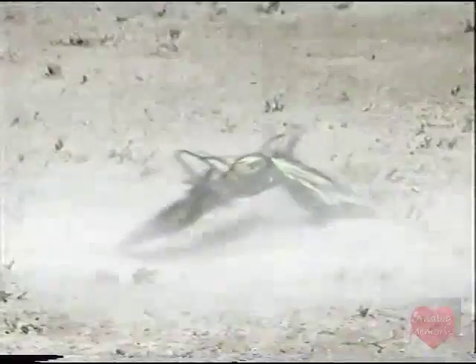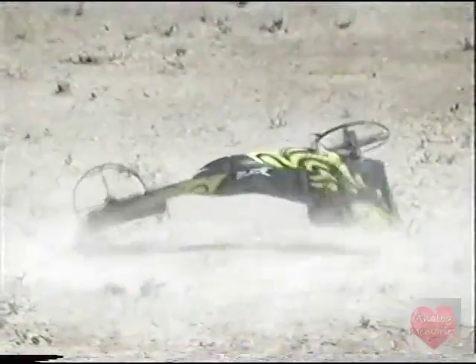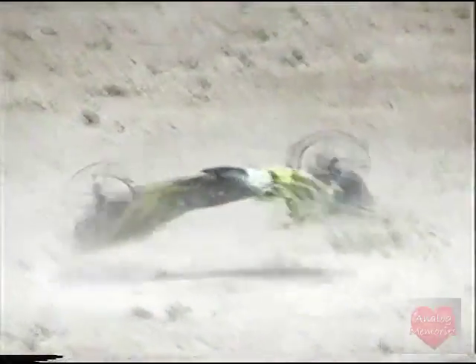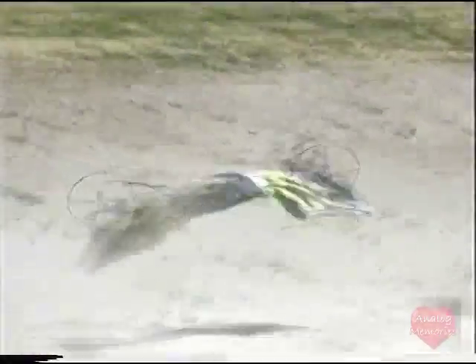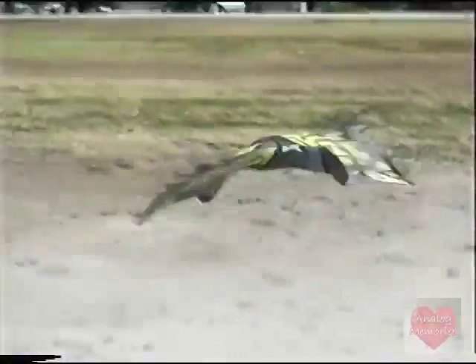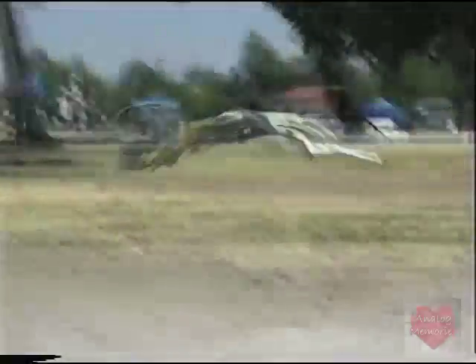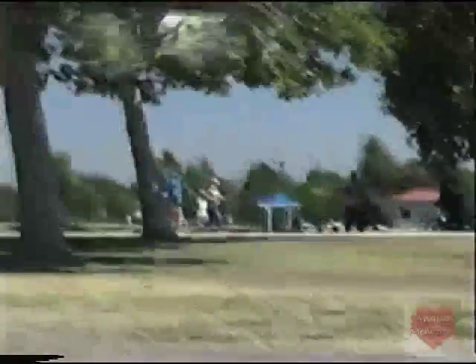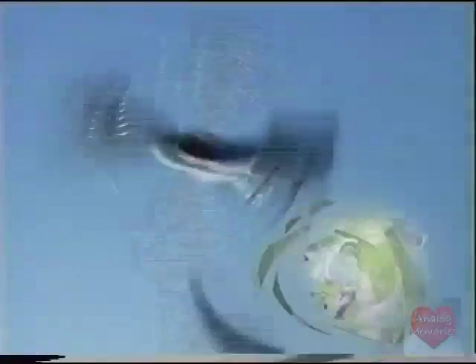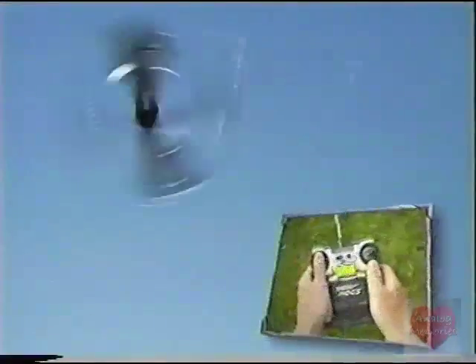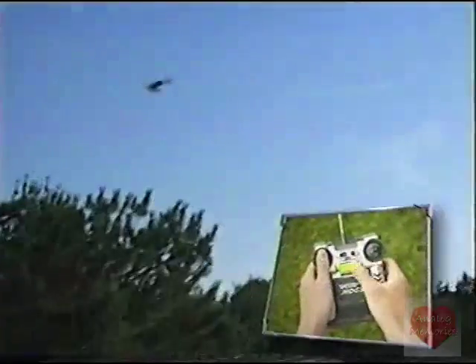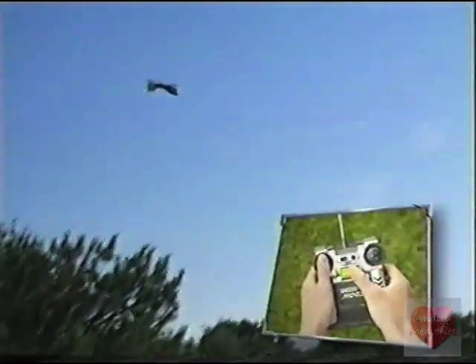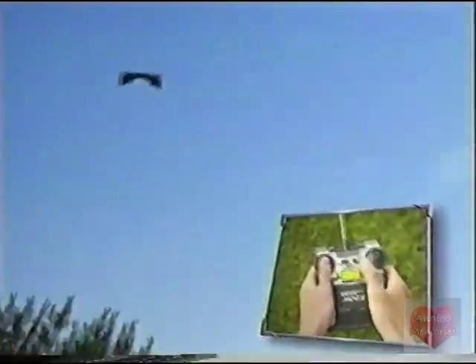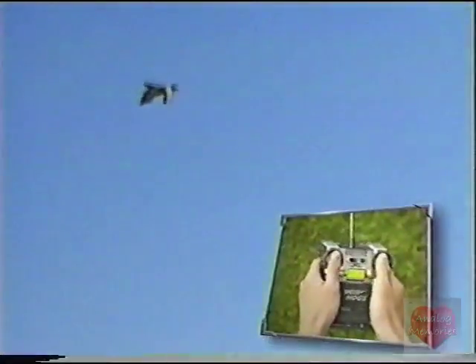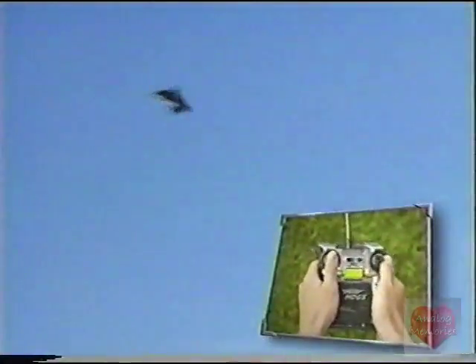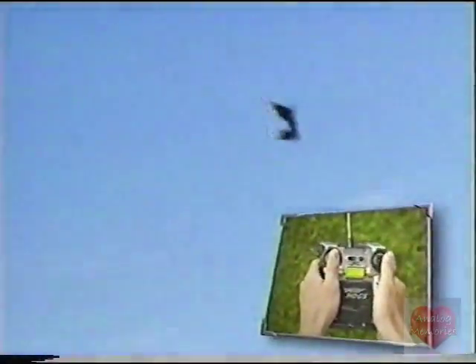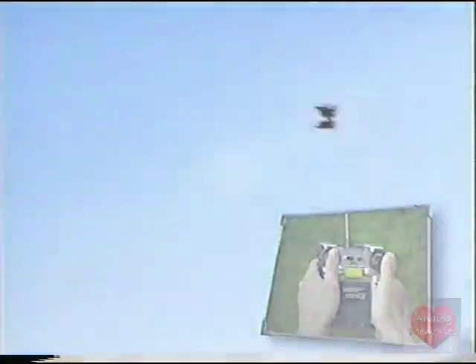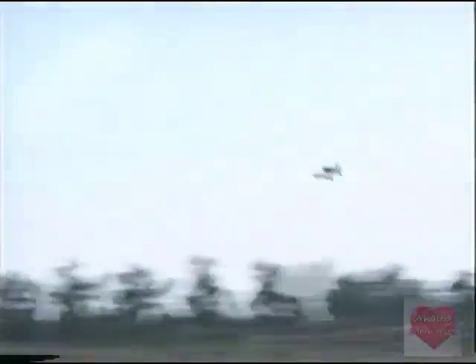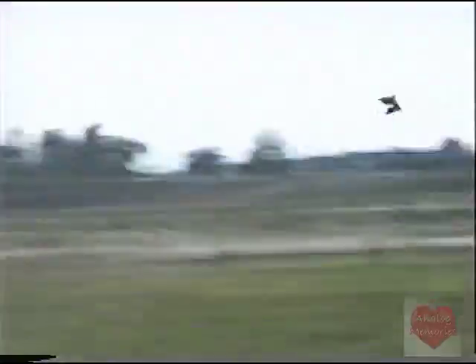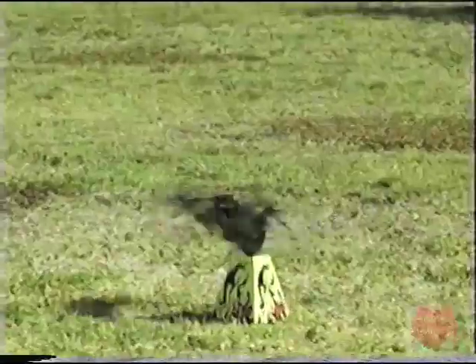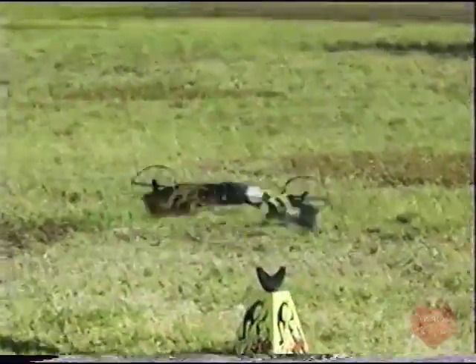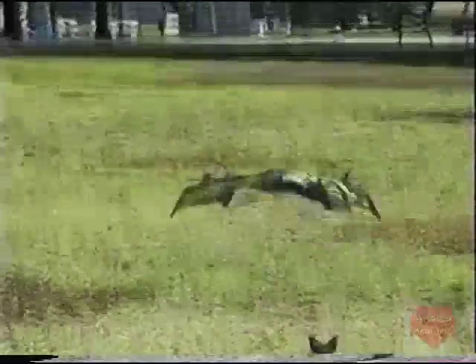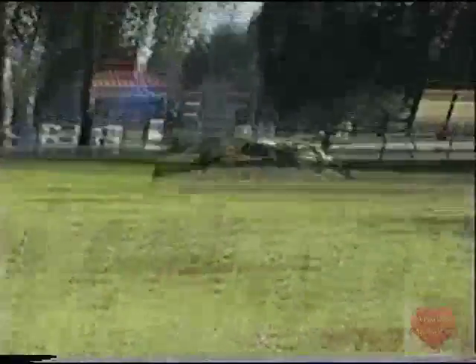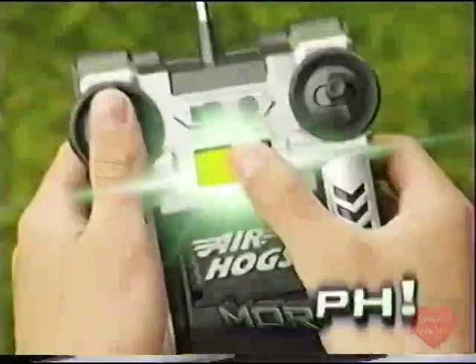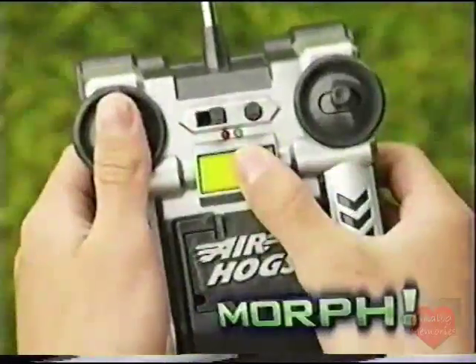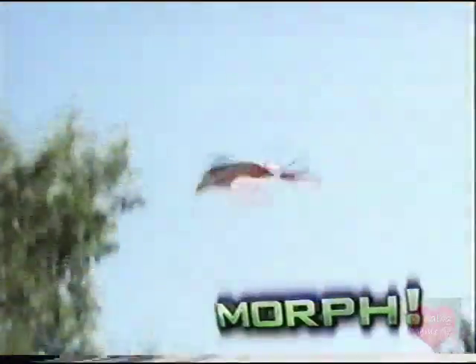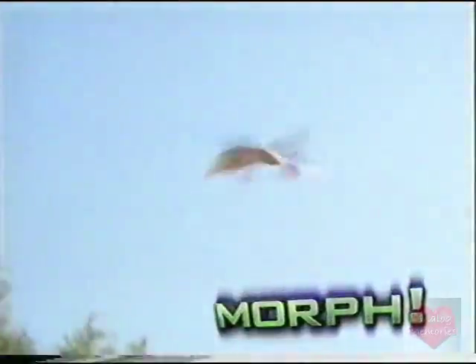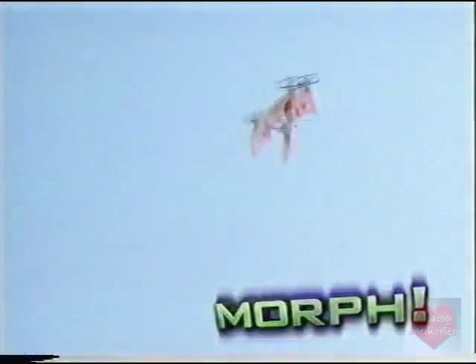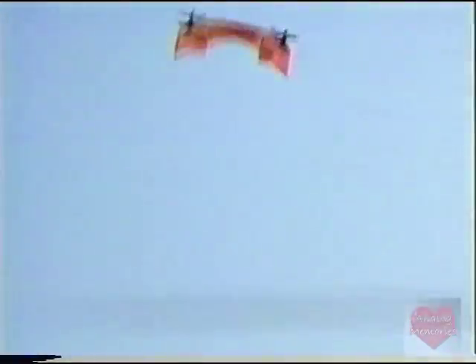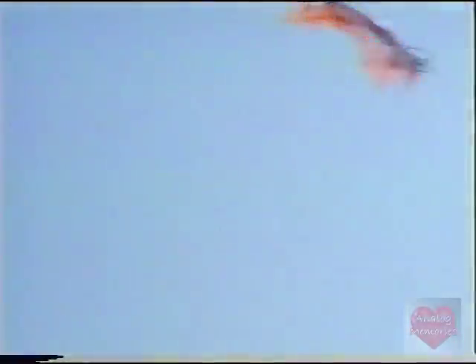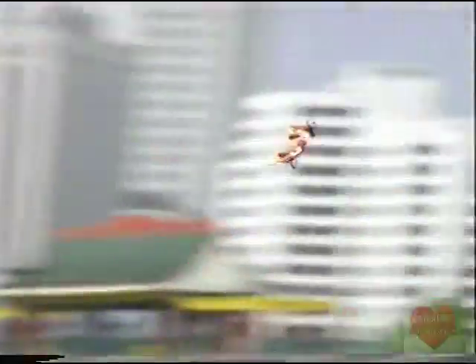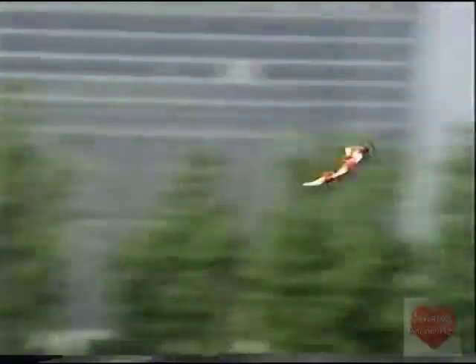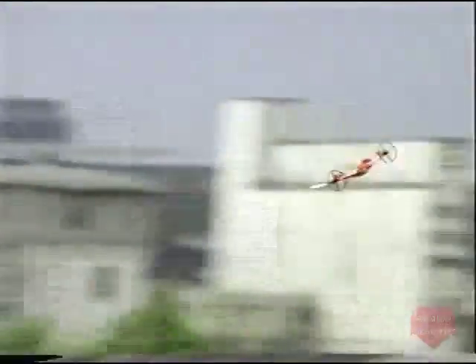The Switchblade is the first plane to rise straight up like a helicopter, then at the push of a button transform in mid-air to fly like a supersonic jet. Just launch your Switchblade and press the morph button to go from hover mode to insane stunt plane just like that.